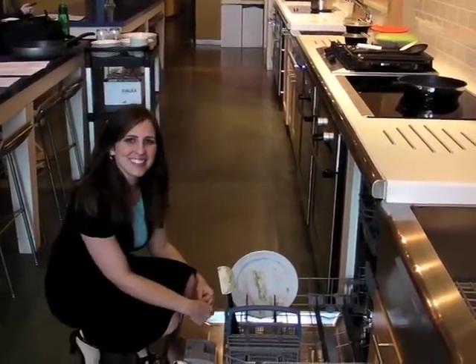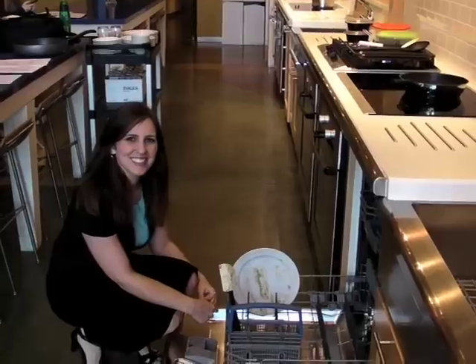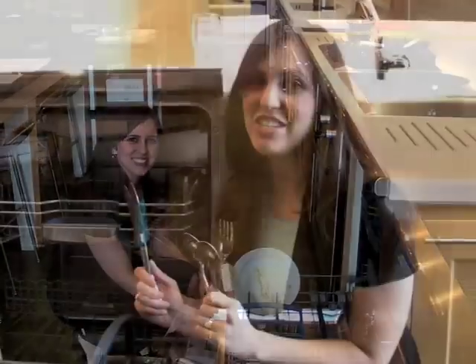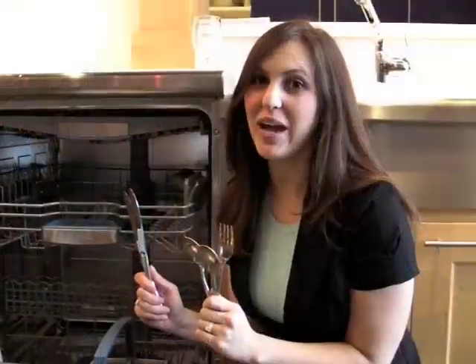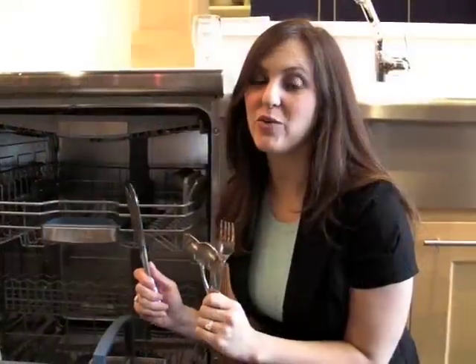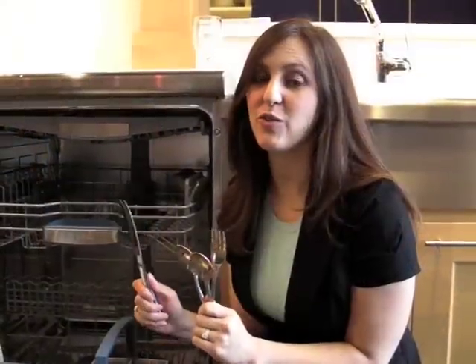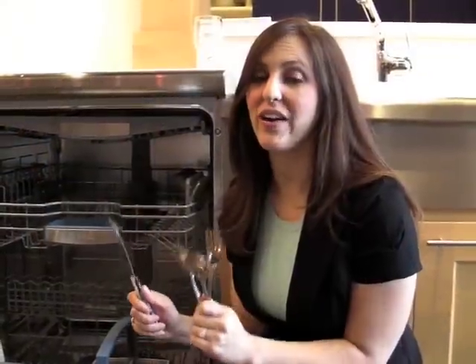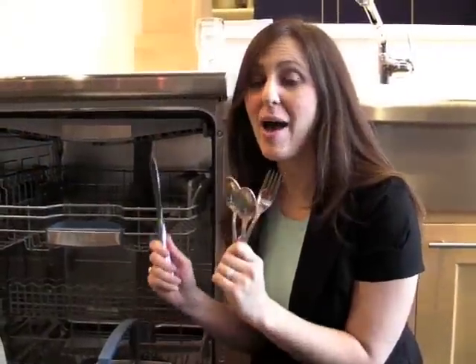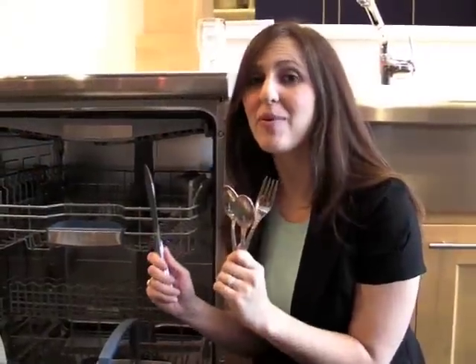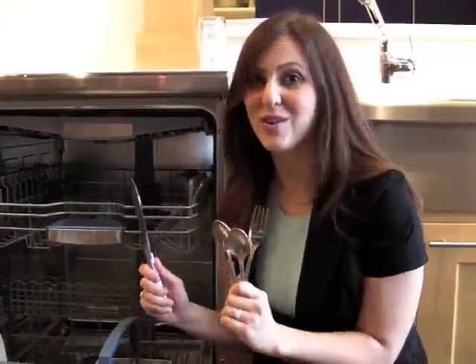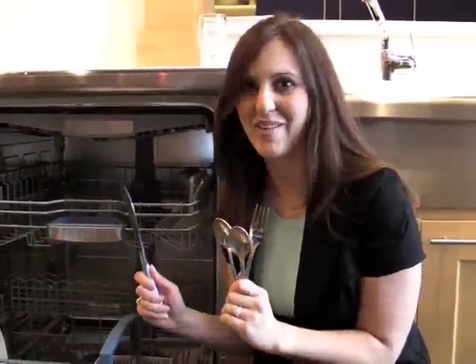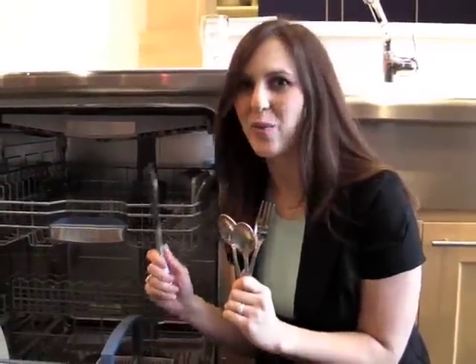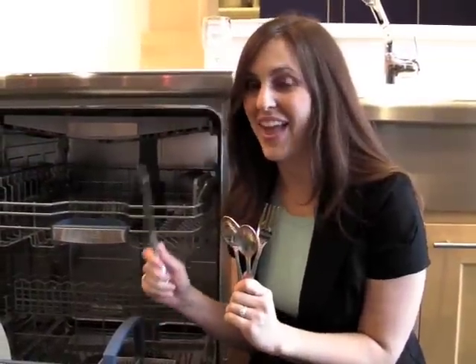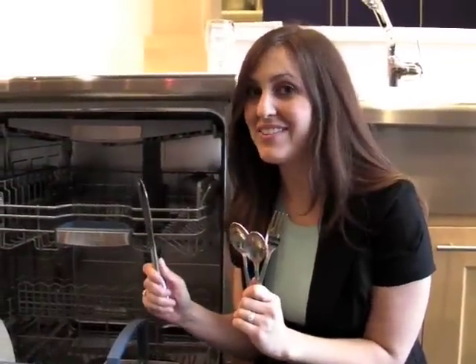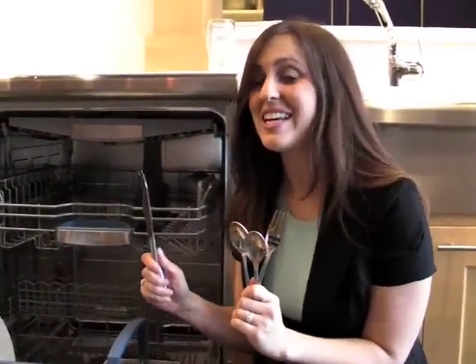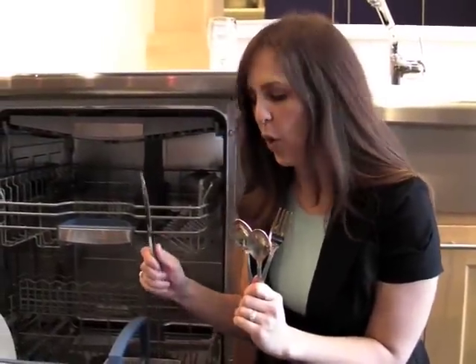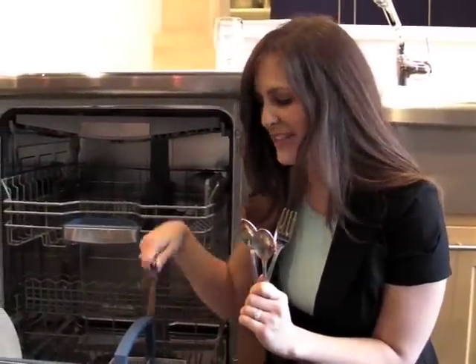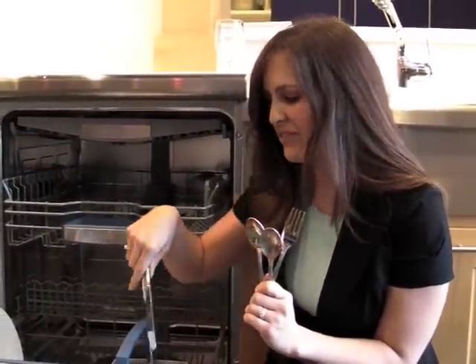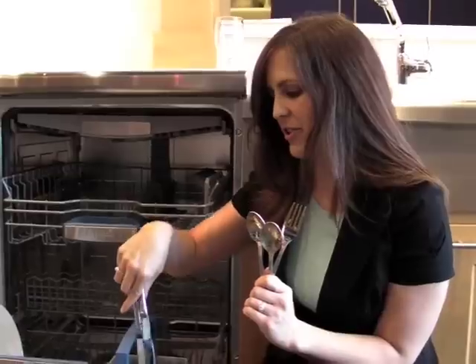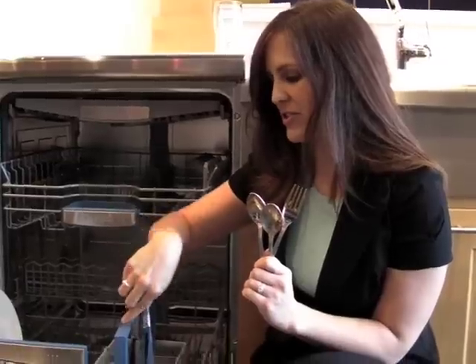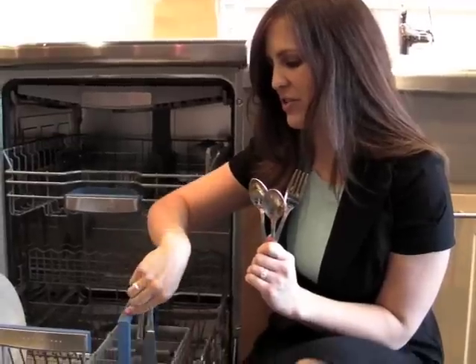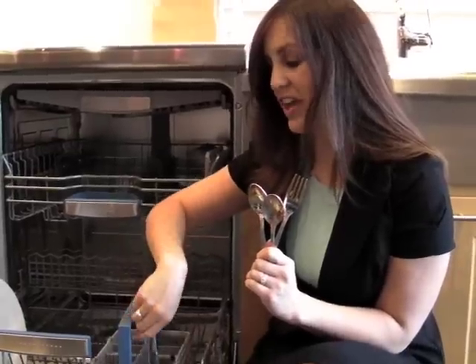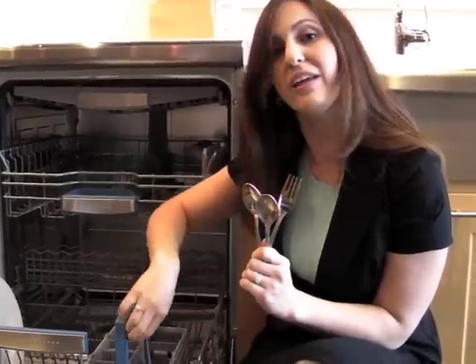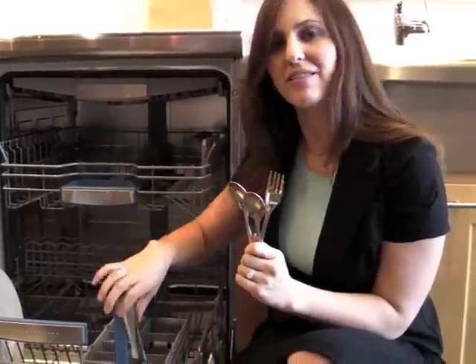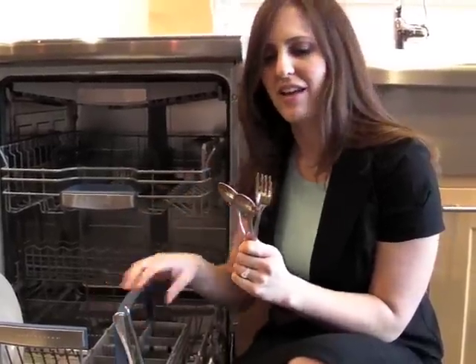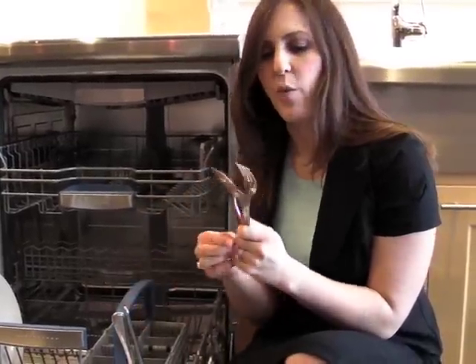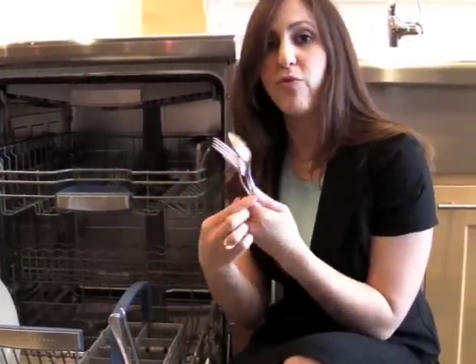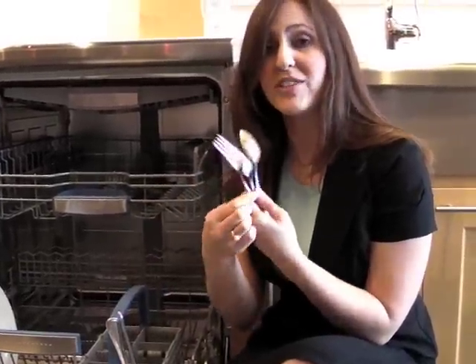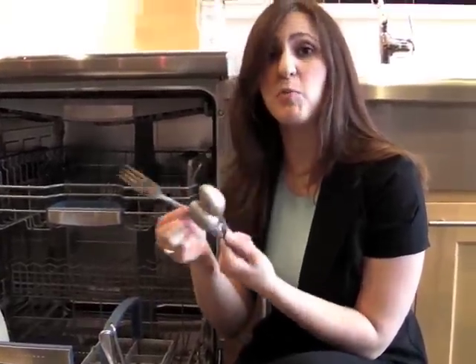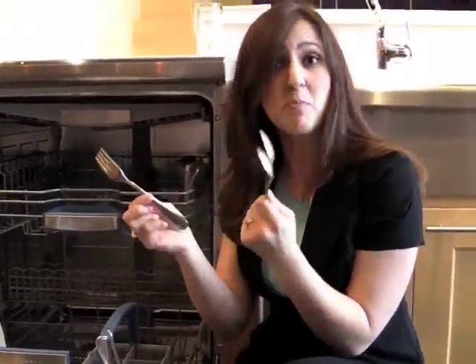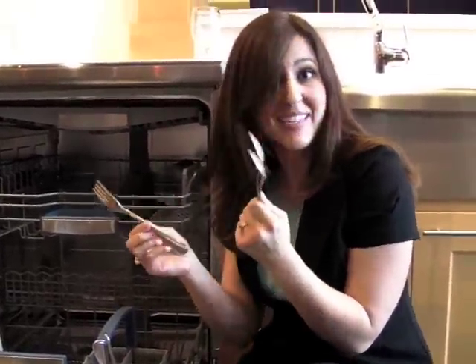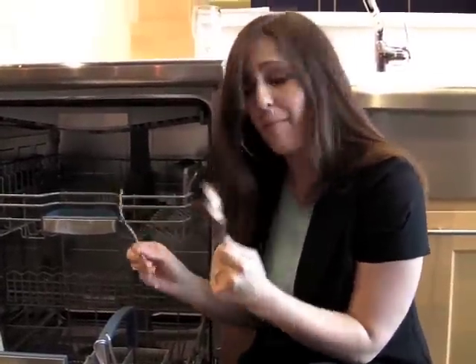The question is, do I load silverware up or down? With knives, it's always safety first, so they go down. With forks and spoons, mix it up.